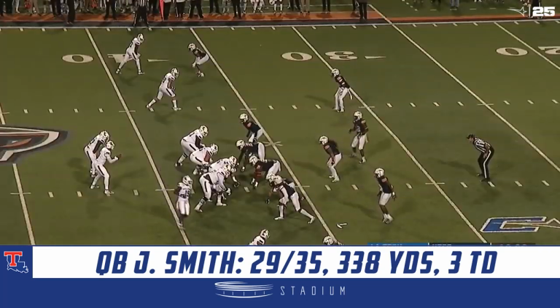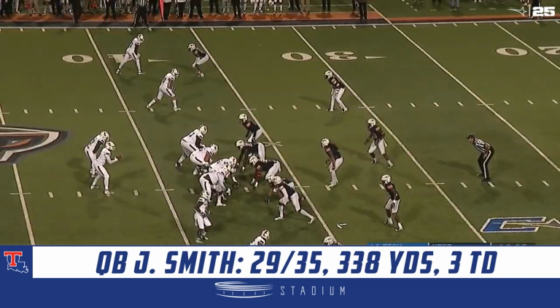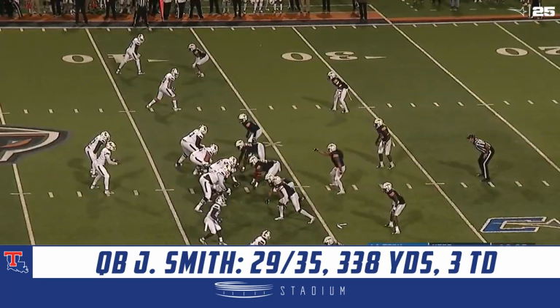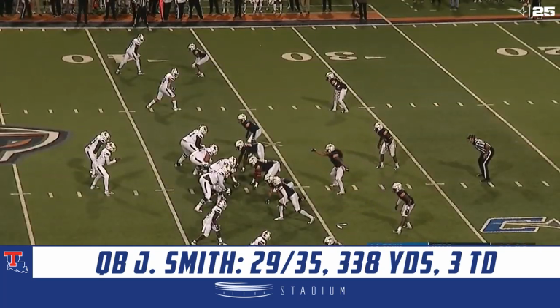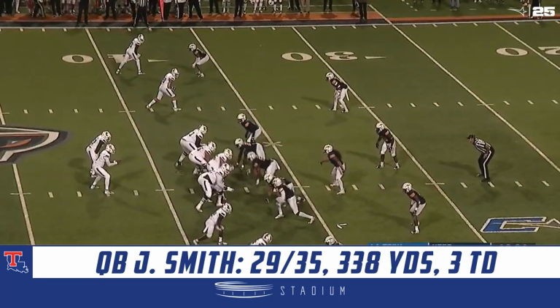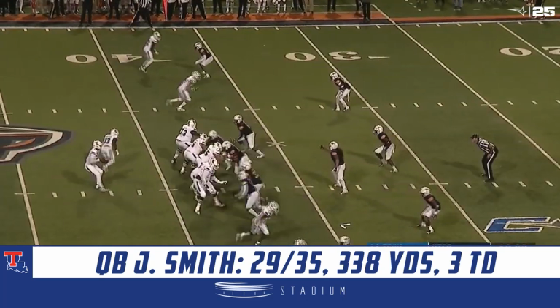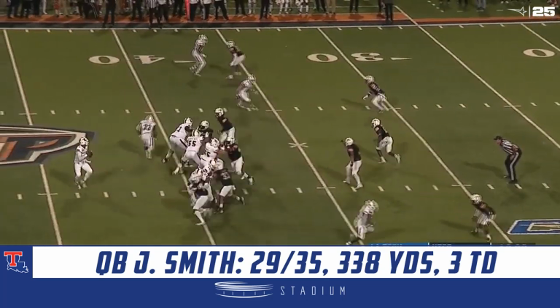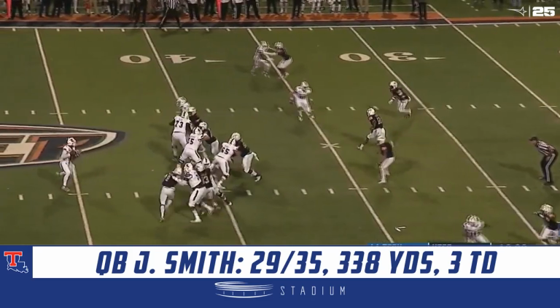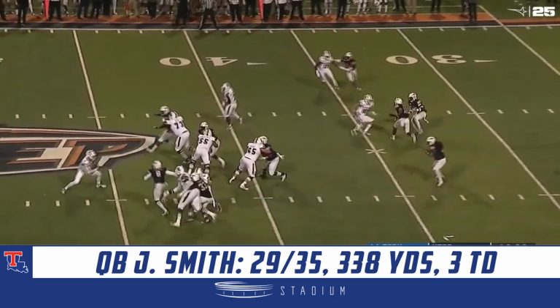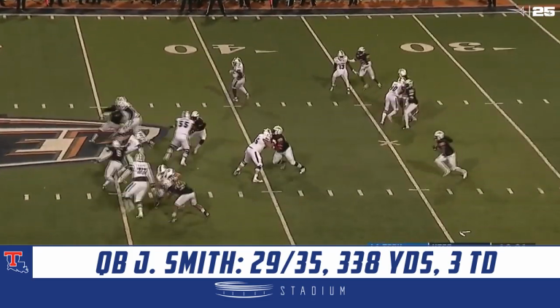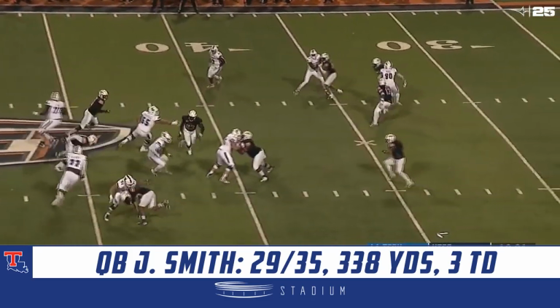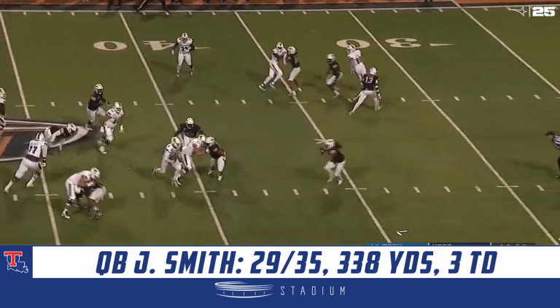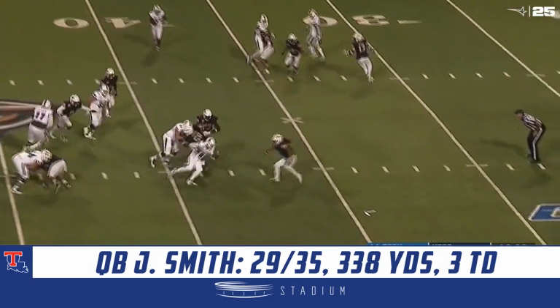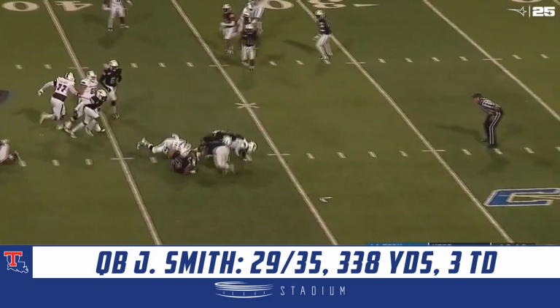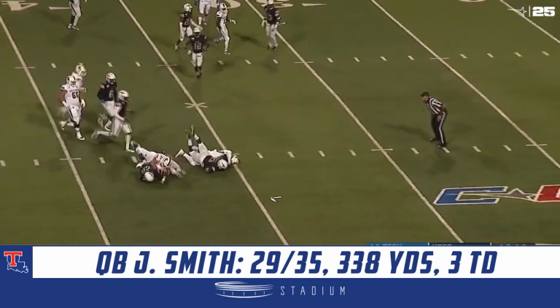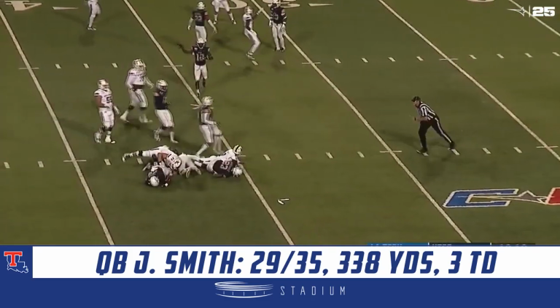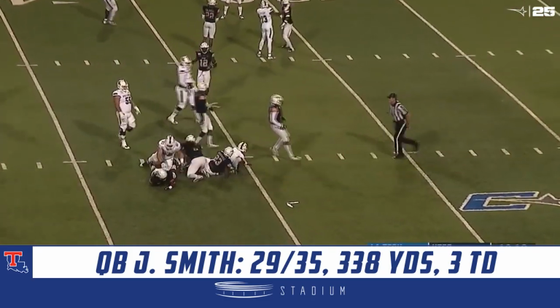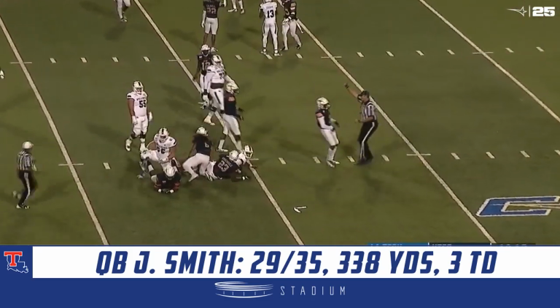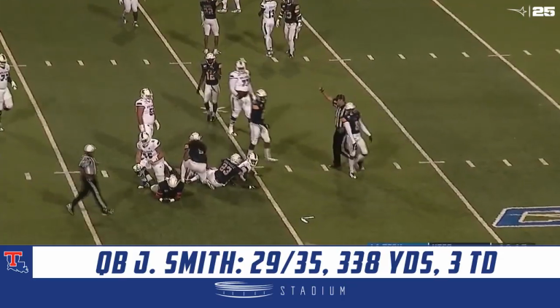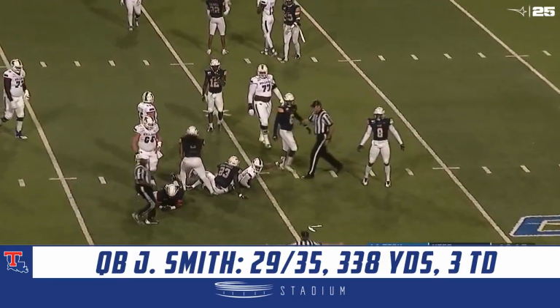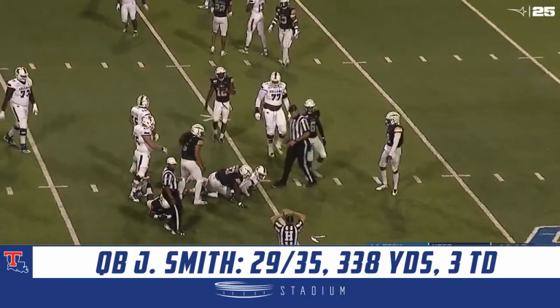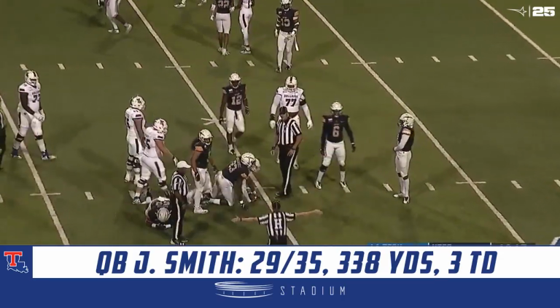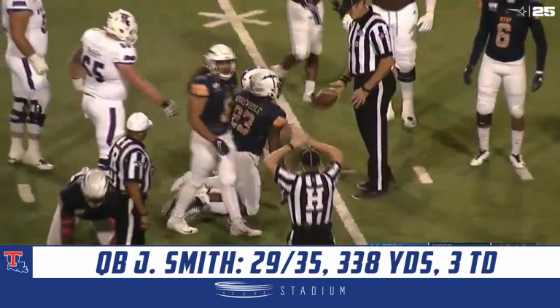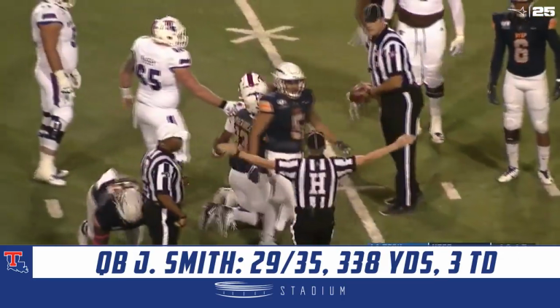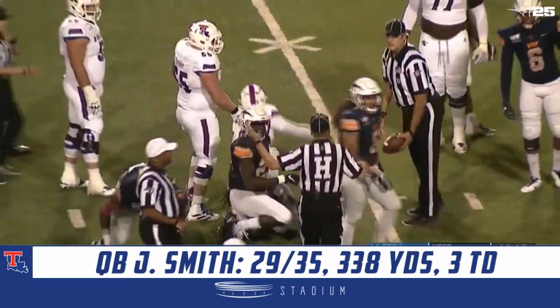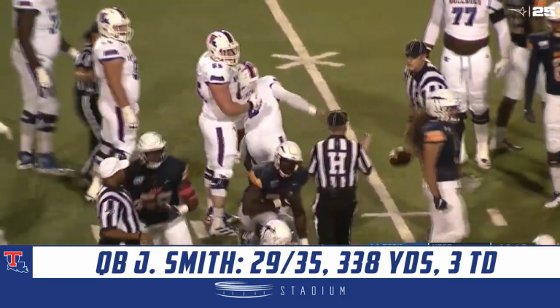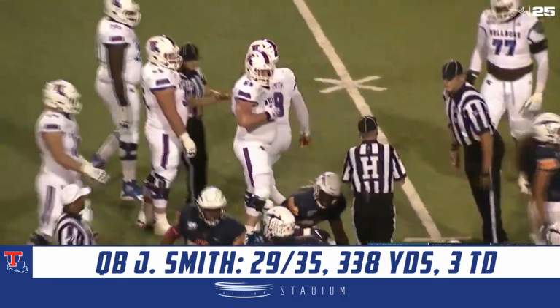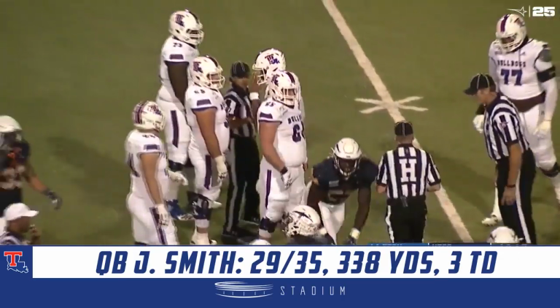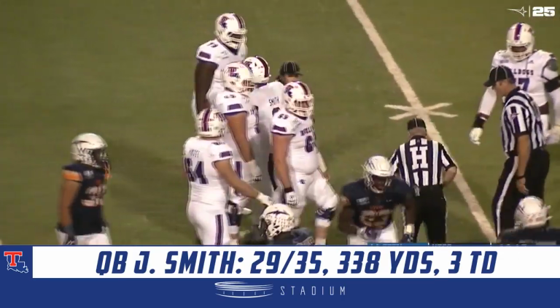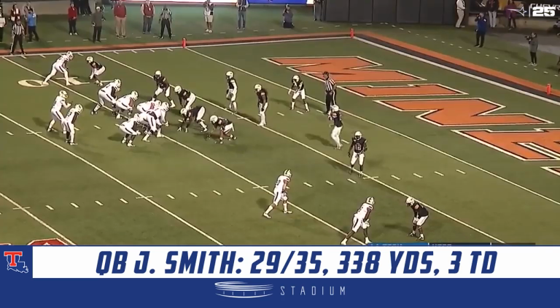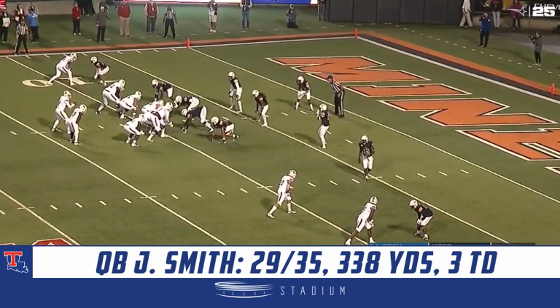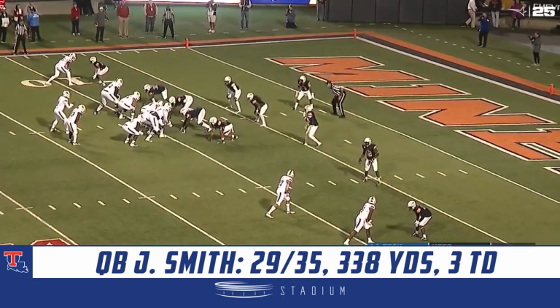Another one here on fourth and one. Smith will throw it — has Henderson in the flat. Now he's forced to step up and leans forward for the first down. Looked like he had Henderson on the outside for the easy completion but decided to tuck it and run.